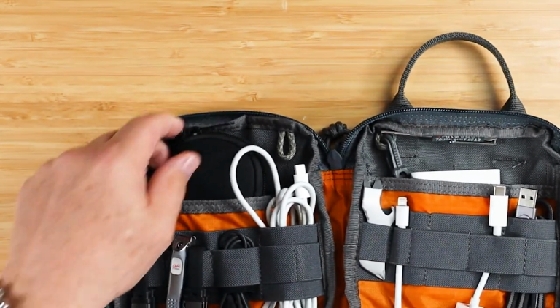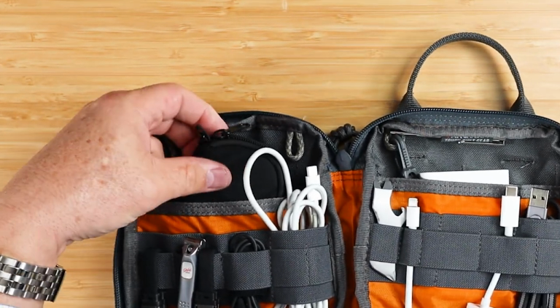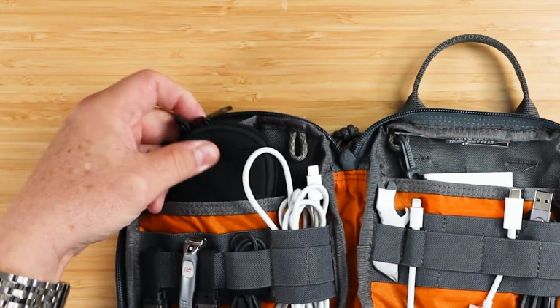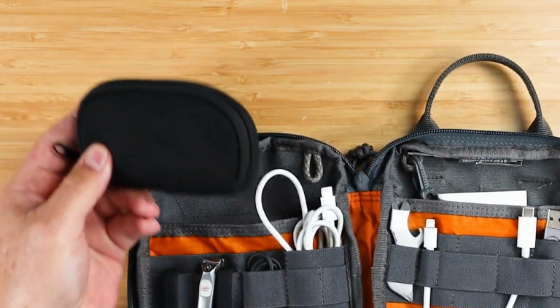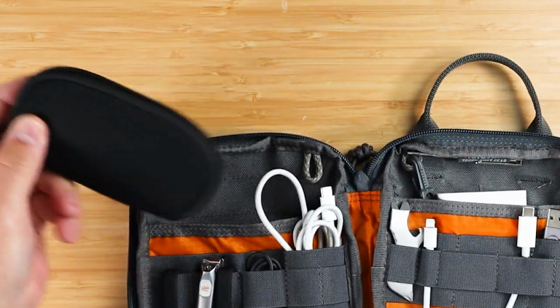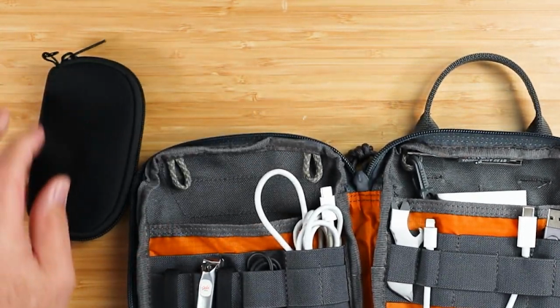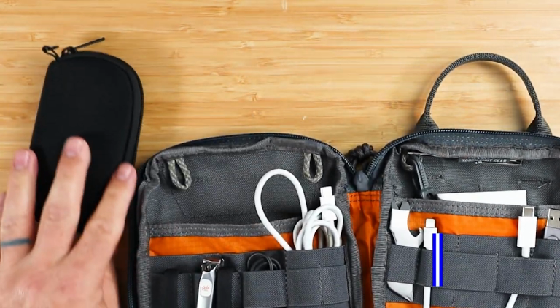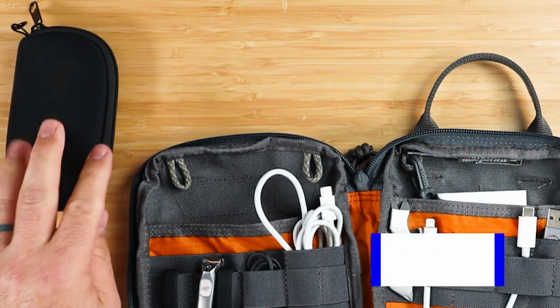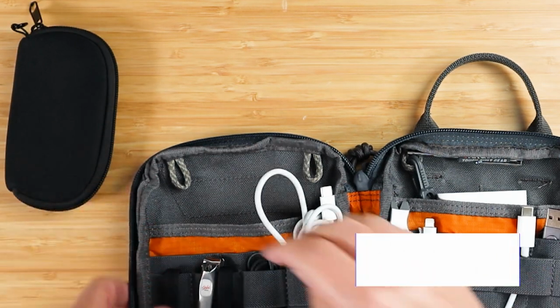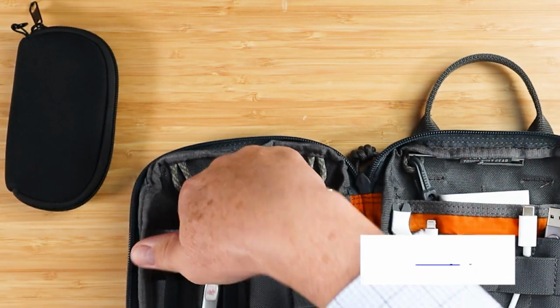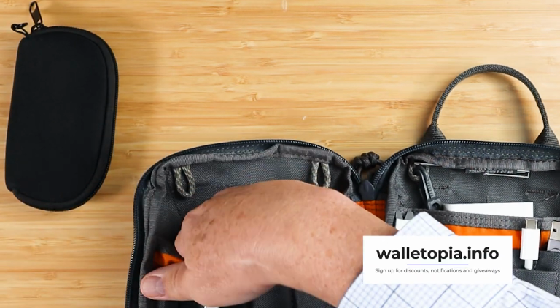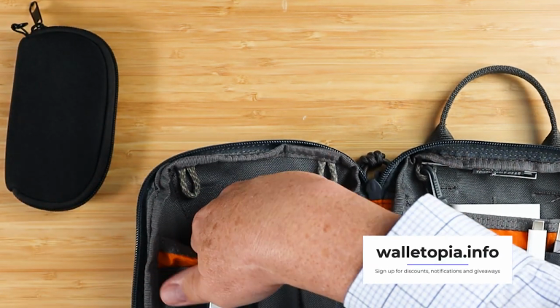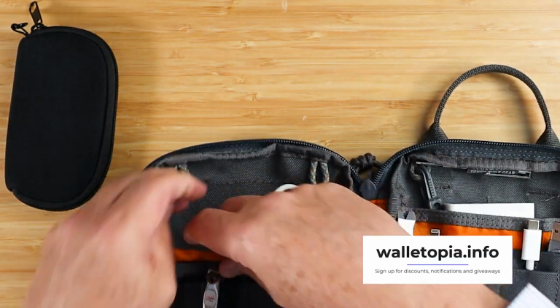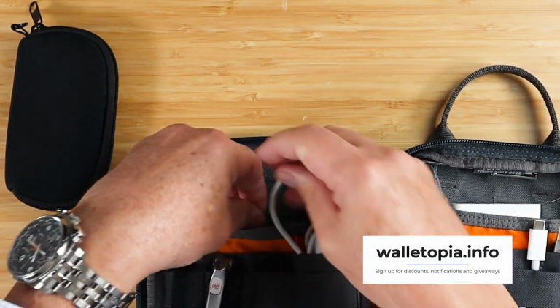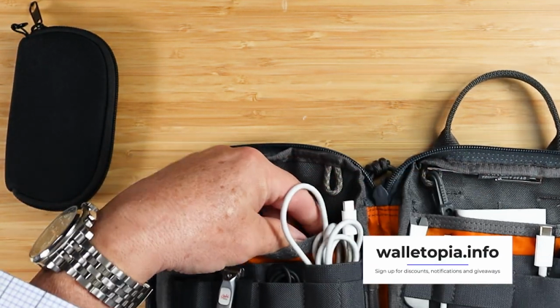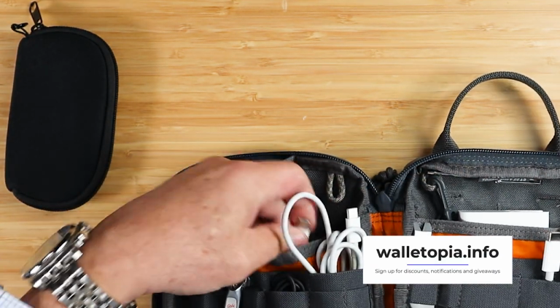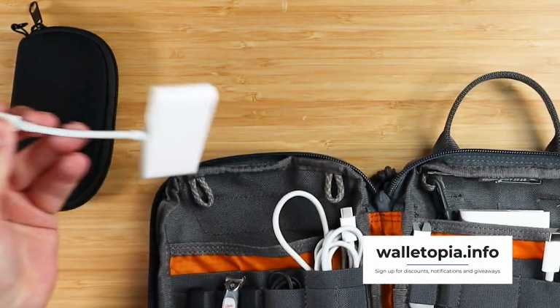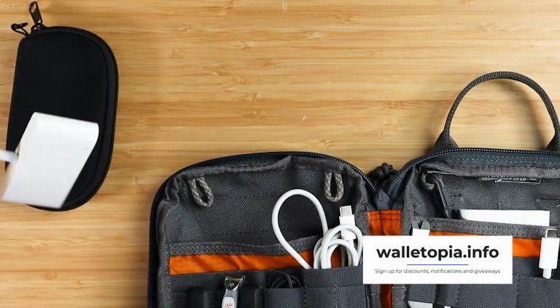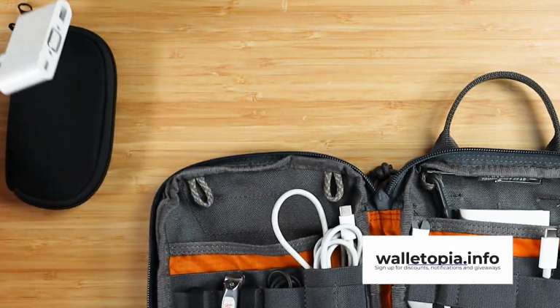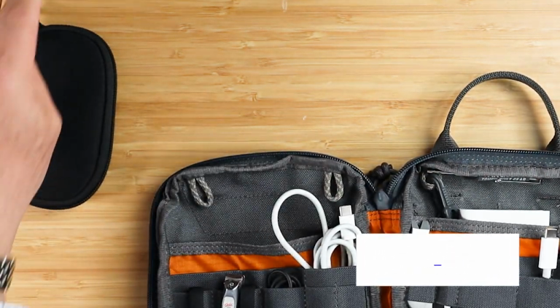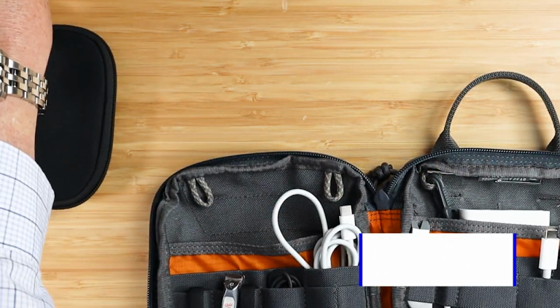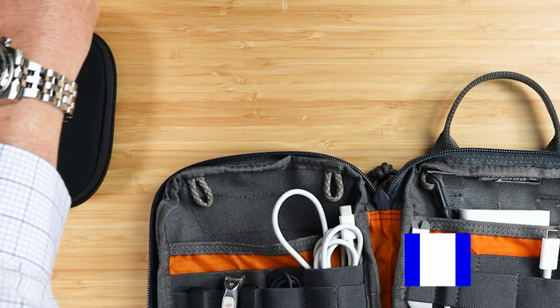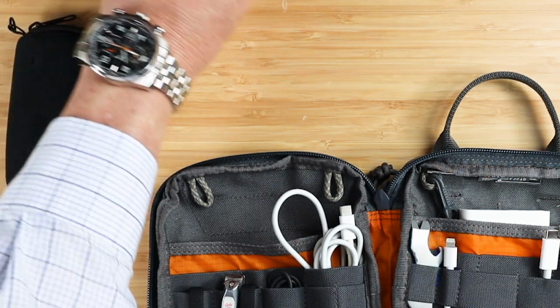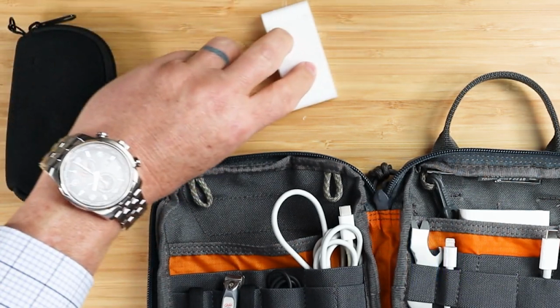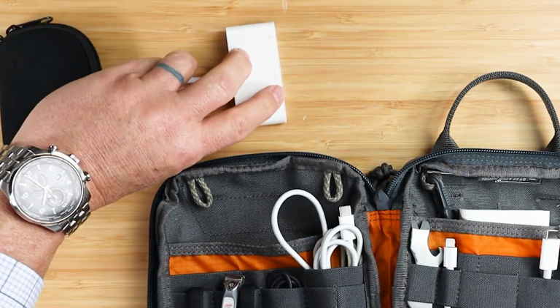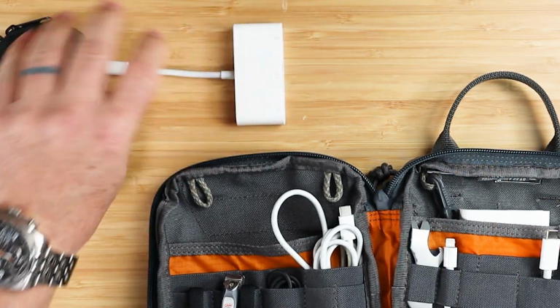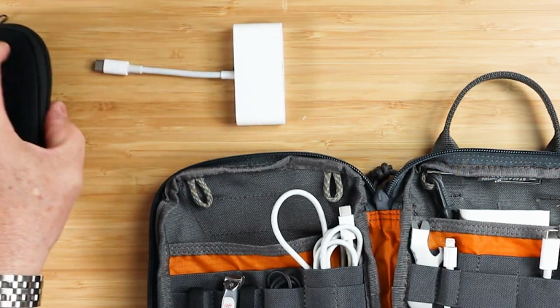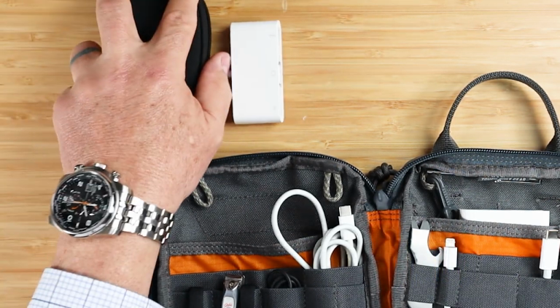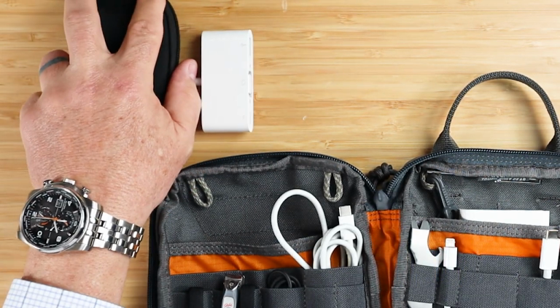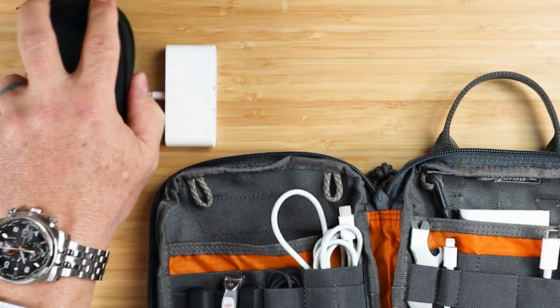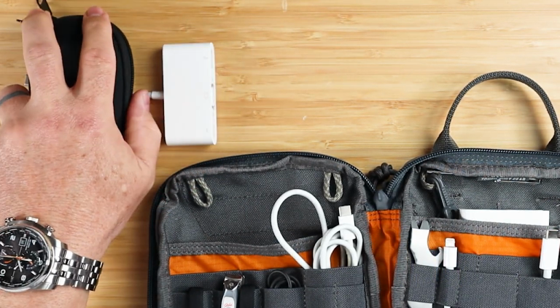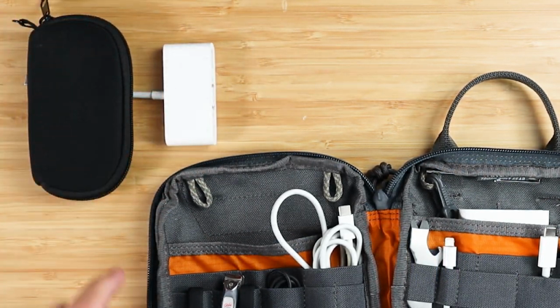On the left-hand side, I have a mouse that I carry with me, and a dongle, because I carry a Mac. I work with a Mac, and this is dongle heaven when you have Macs.